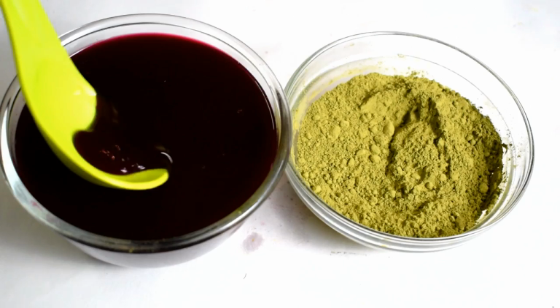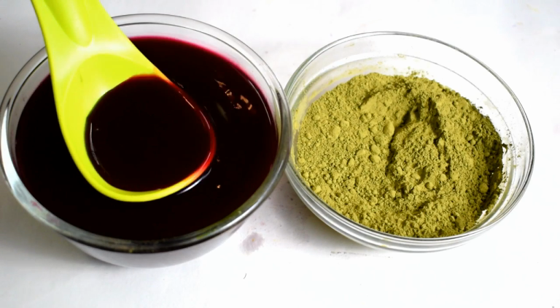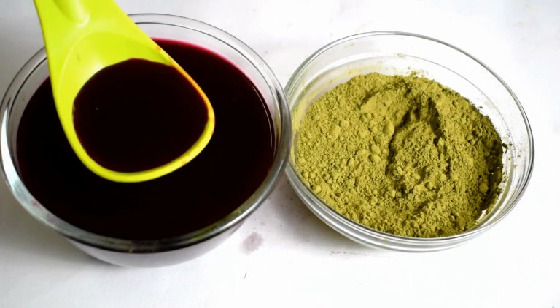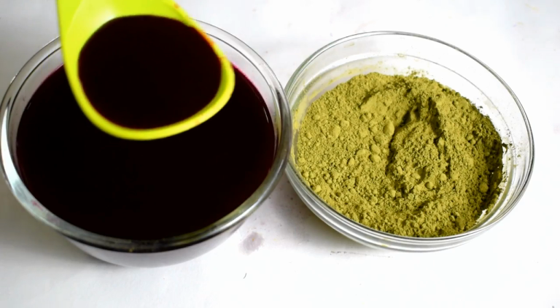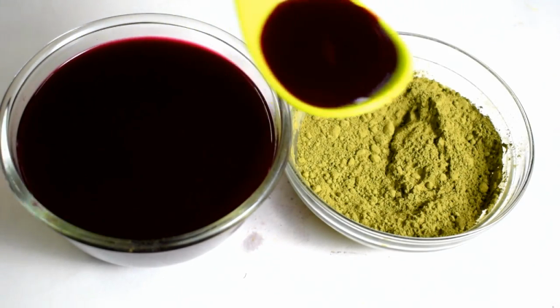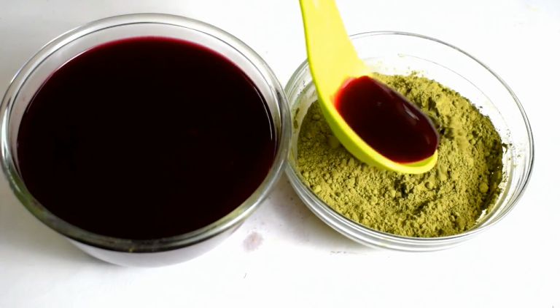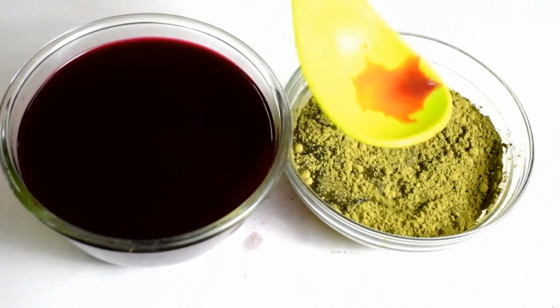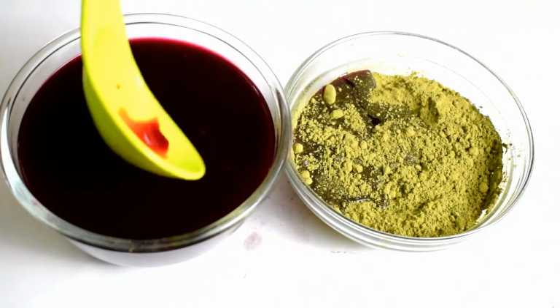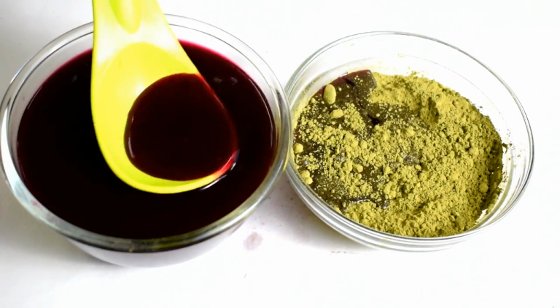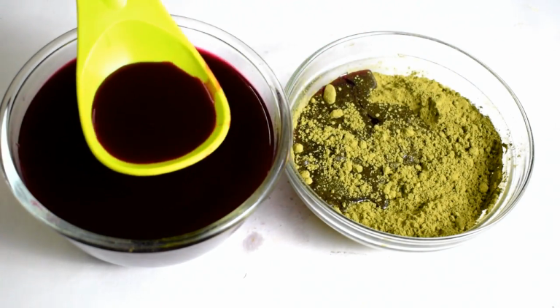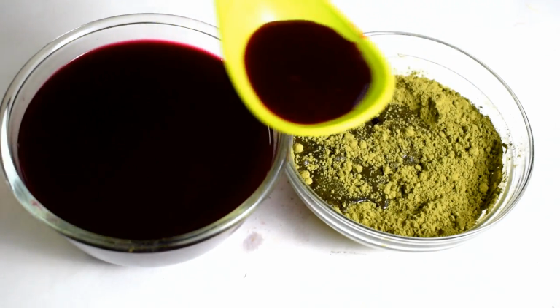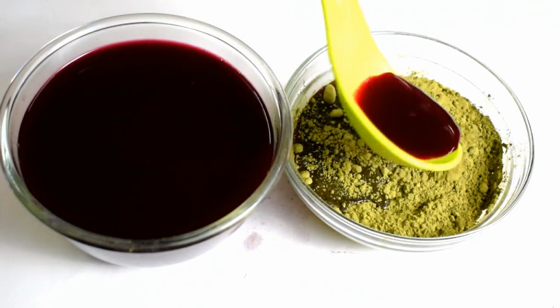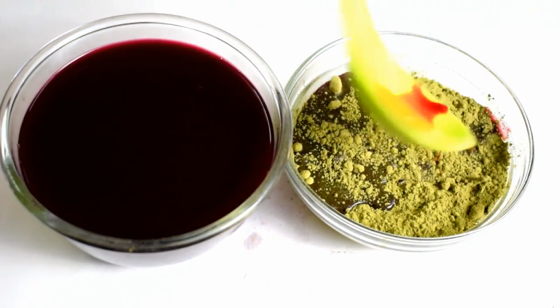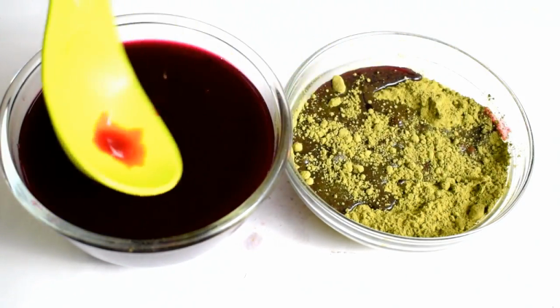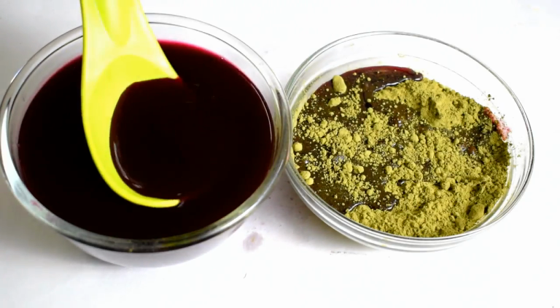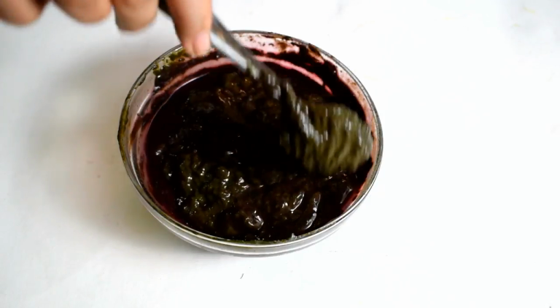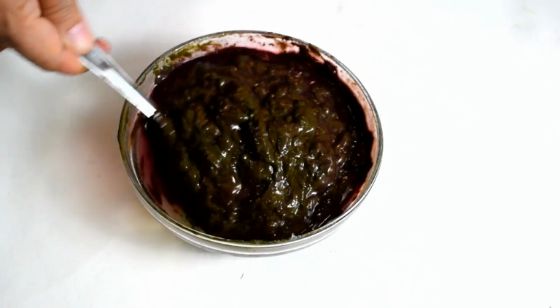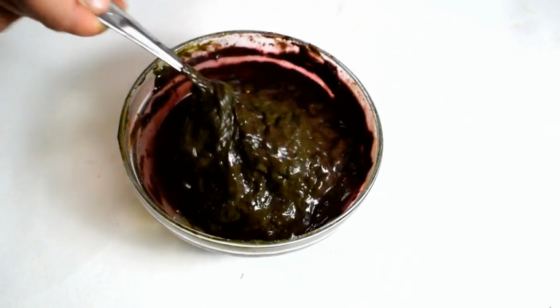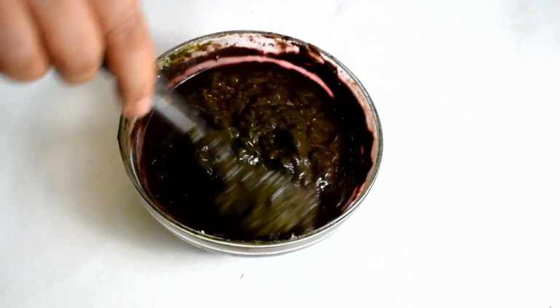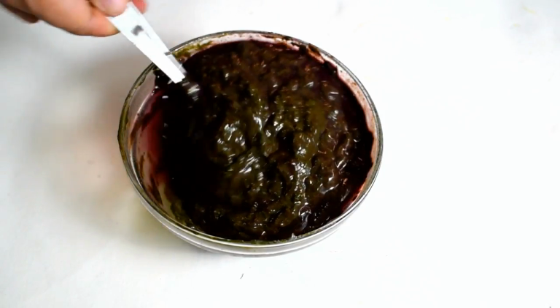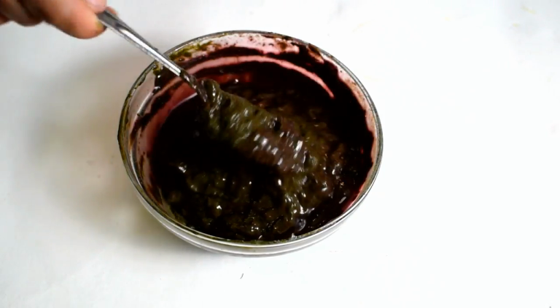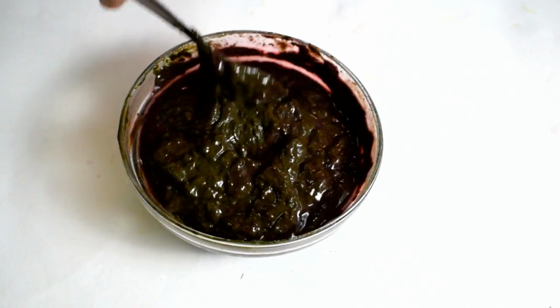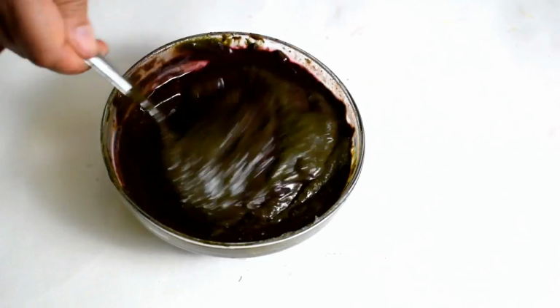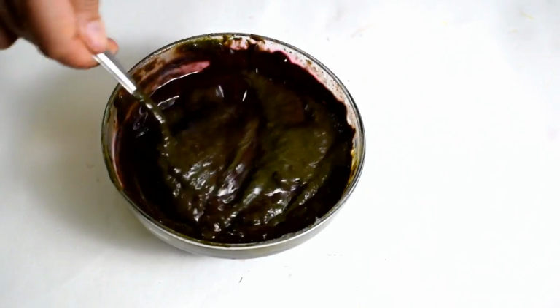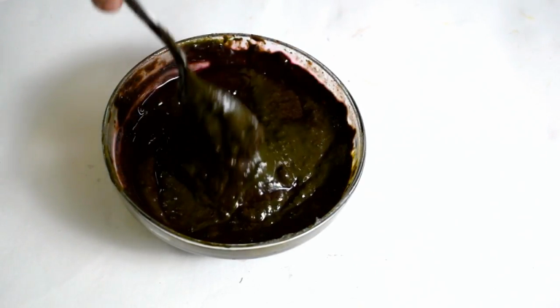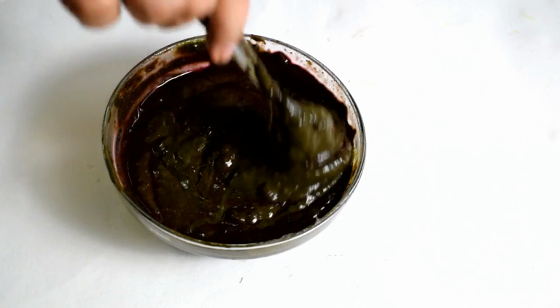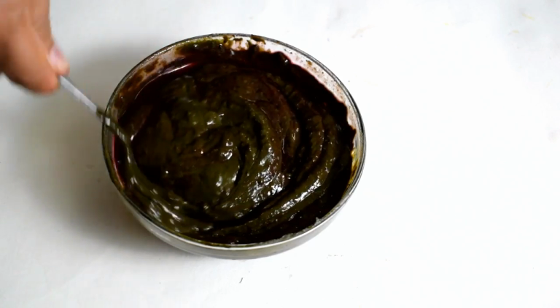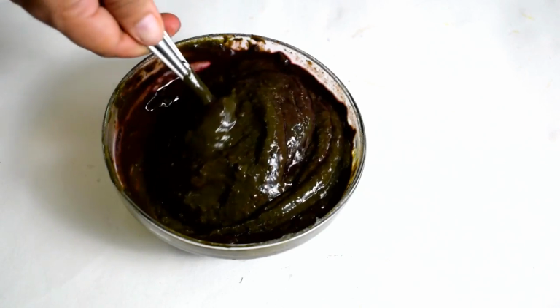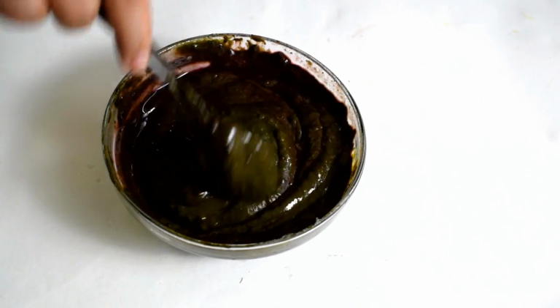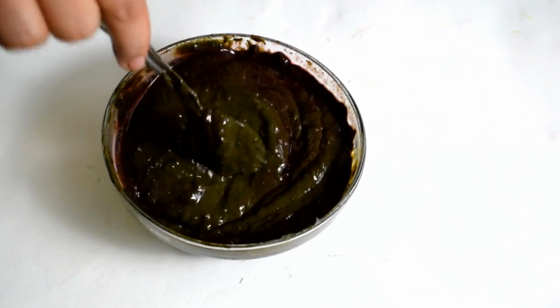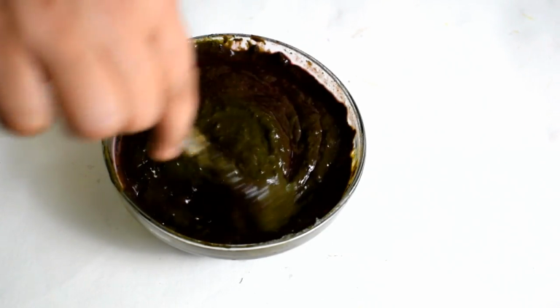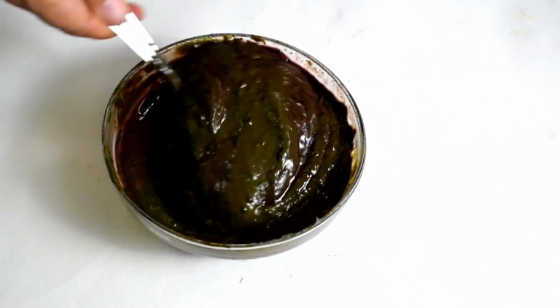Now take mehdi or henna according to the length of your hair and mix it with beetroot juice. Mix well until no lumps are left. Keep this mixture for a minimum of 2 hours, or you can also leave it overnight.